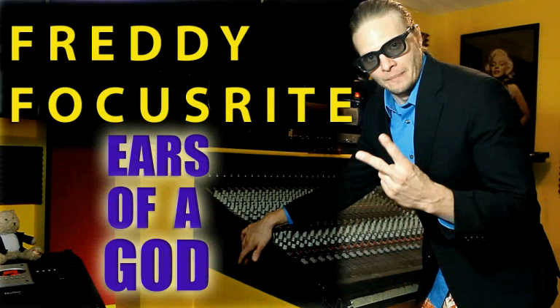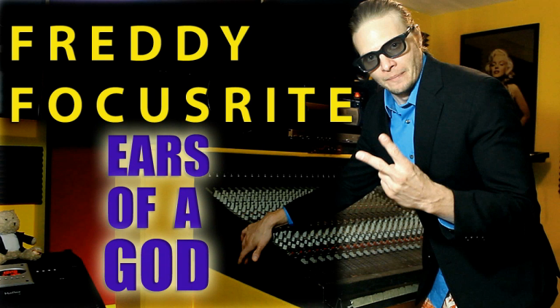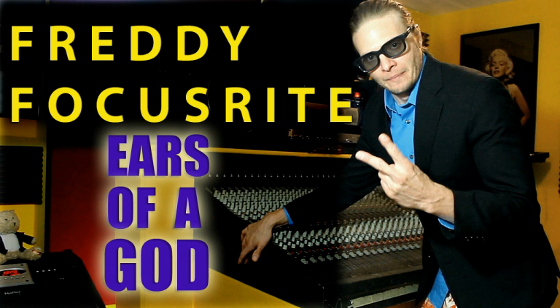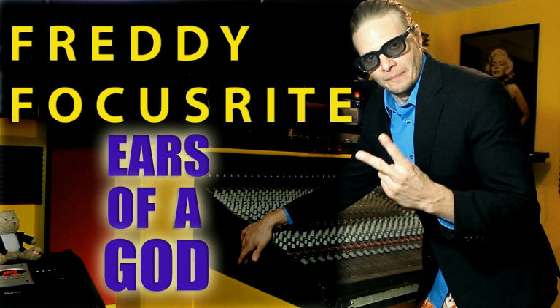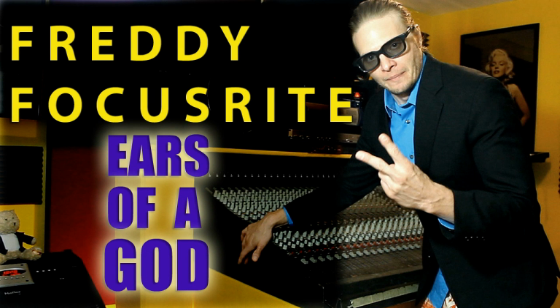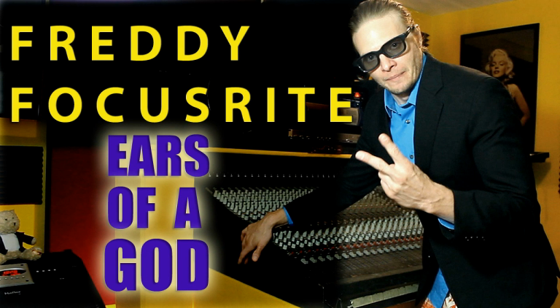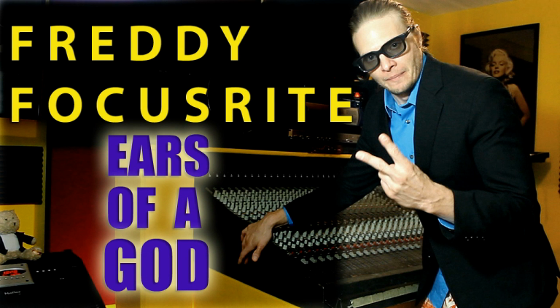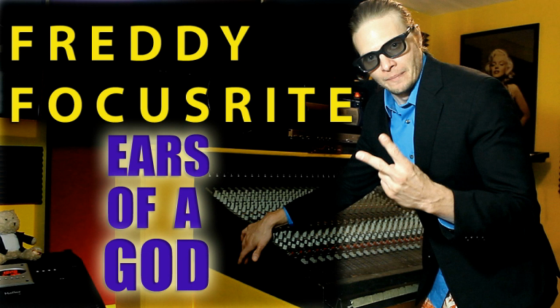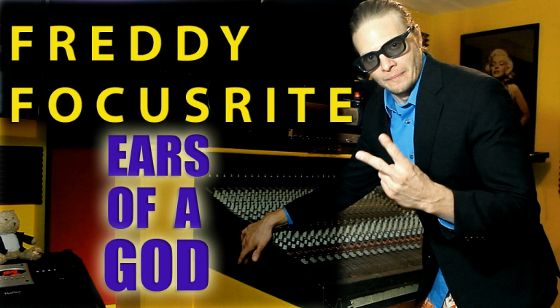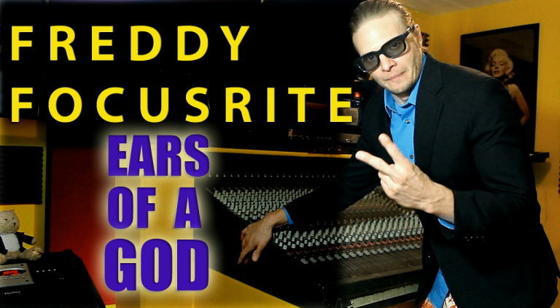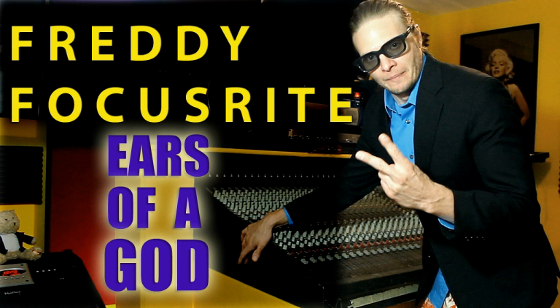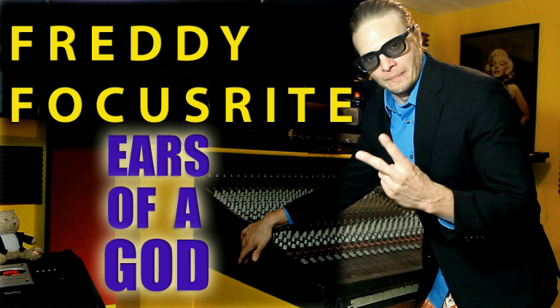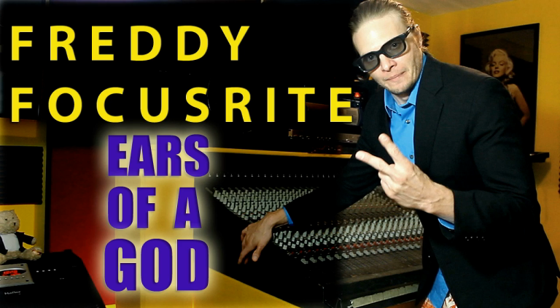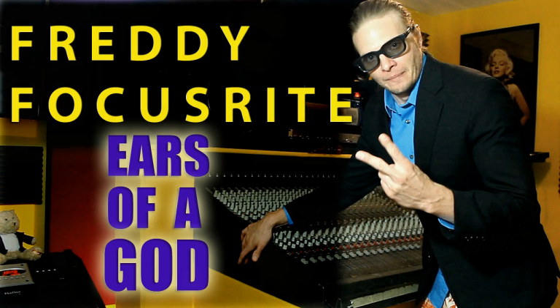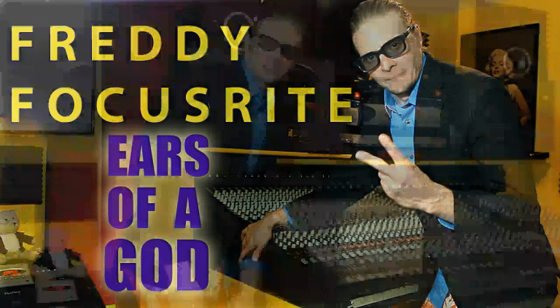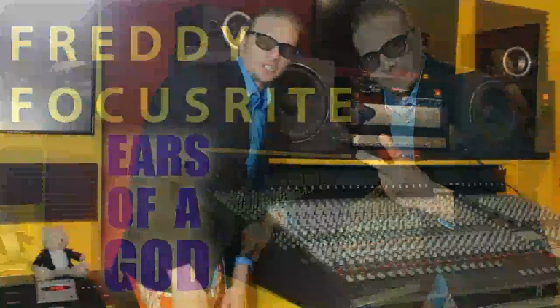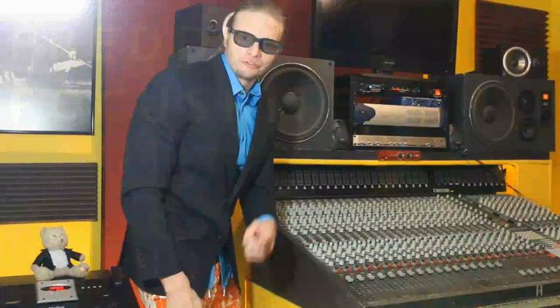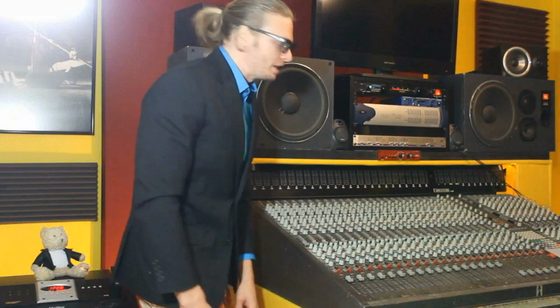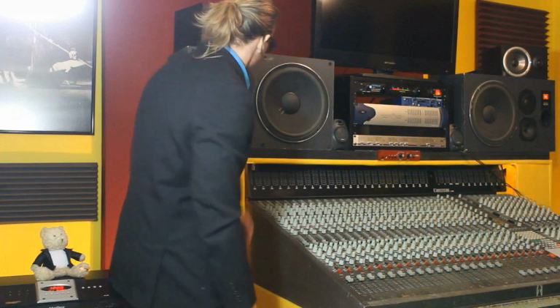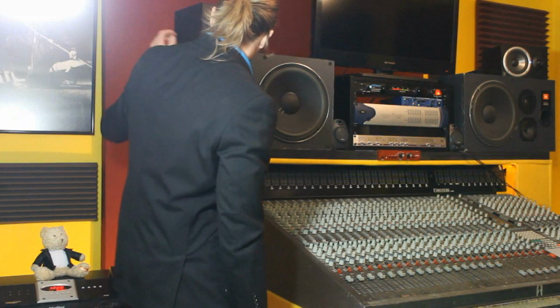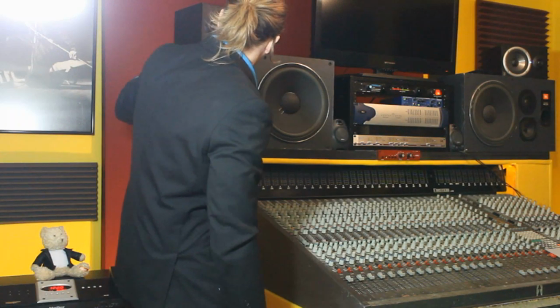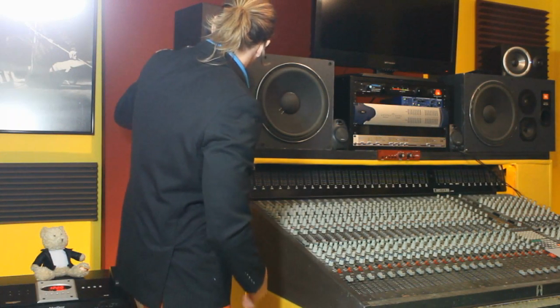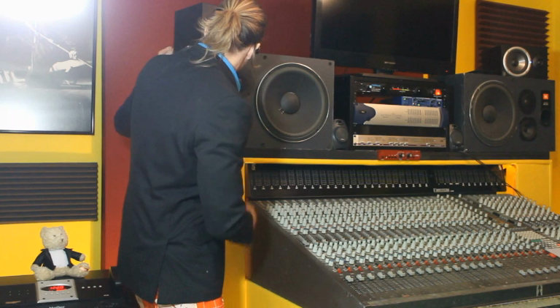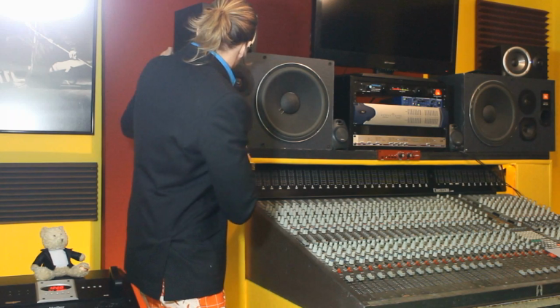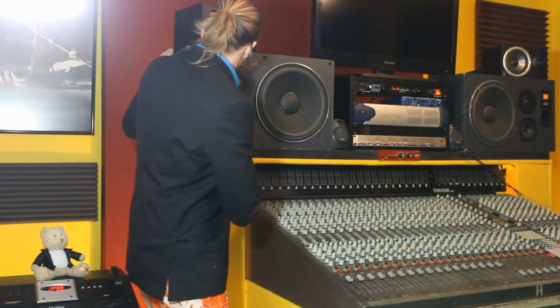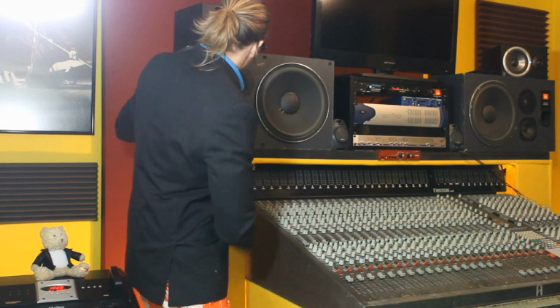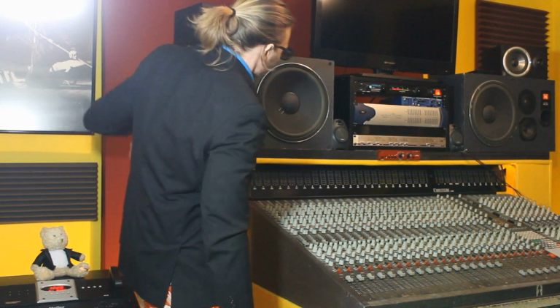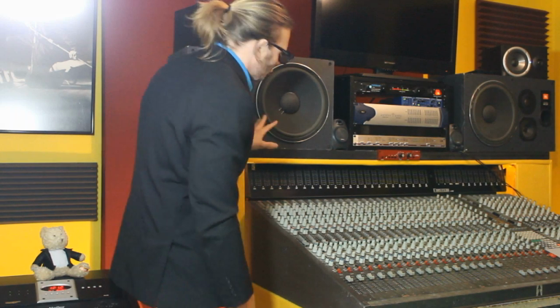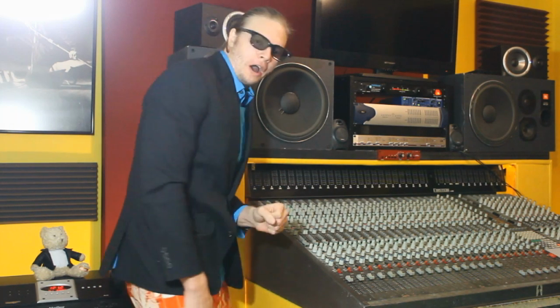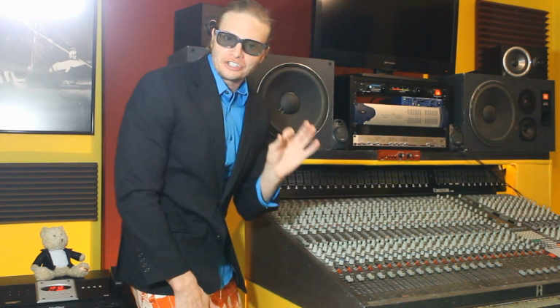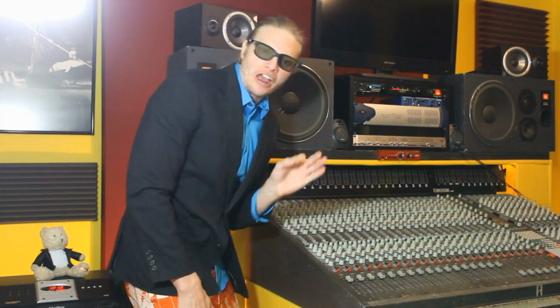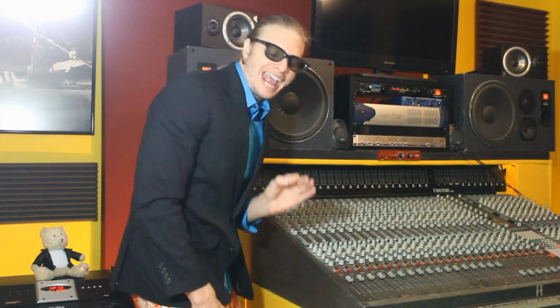Freddy Focusrite, Gears of a God. What's up fellow gearheads, Freddy Focusrite here. Today we're going to talk about the JBL 4412A Studio Monitor. These things sound fantastic.